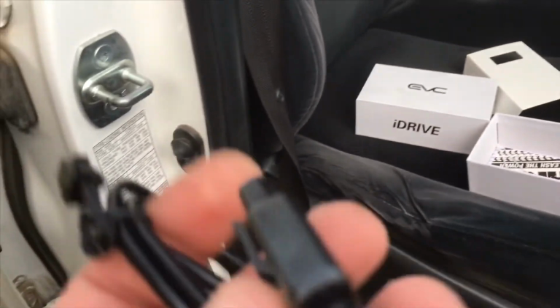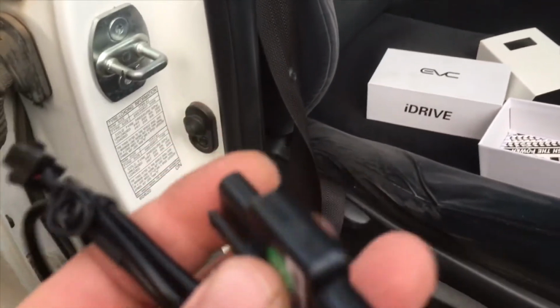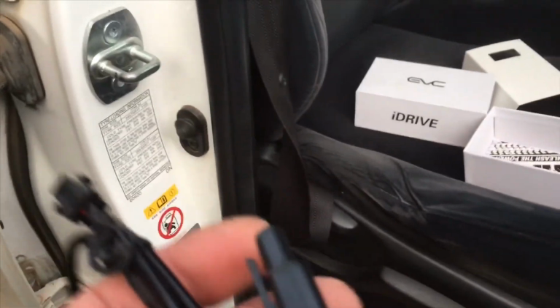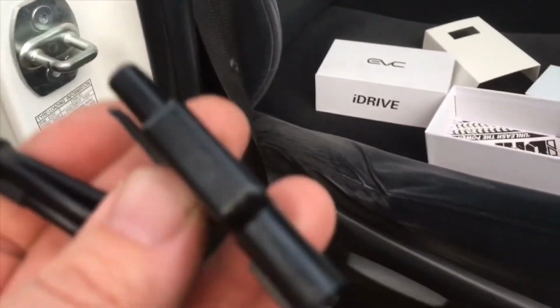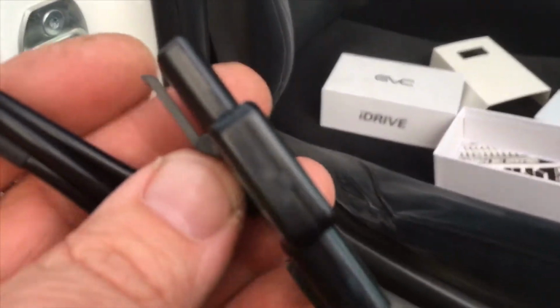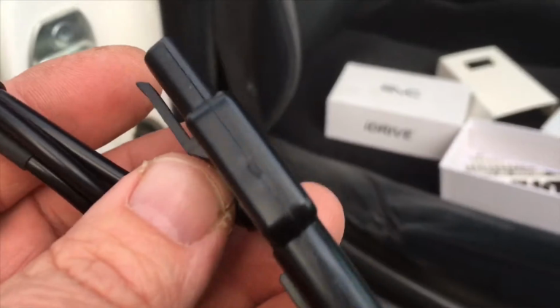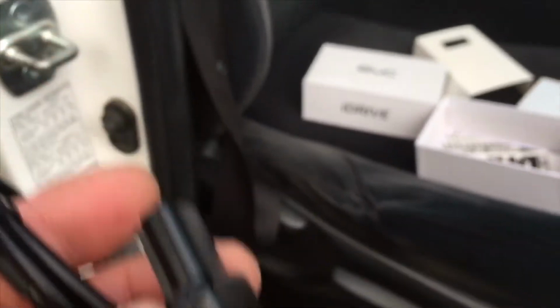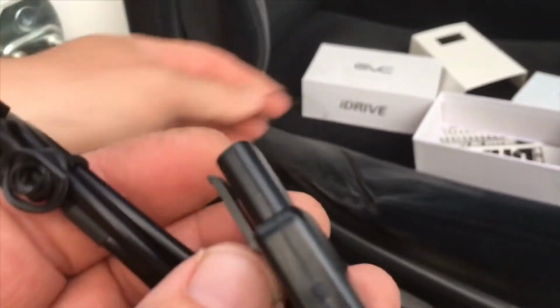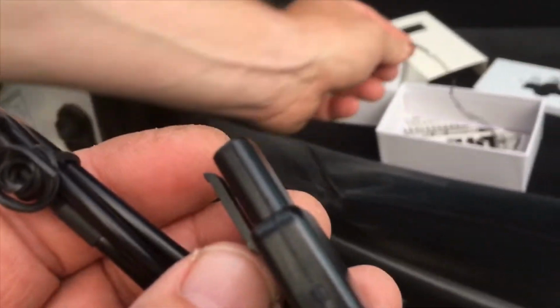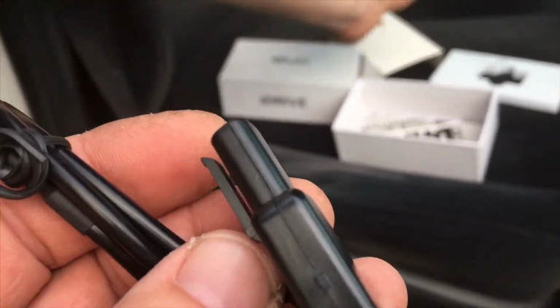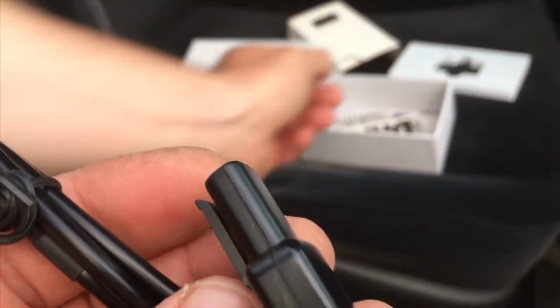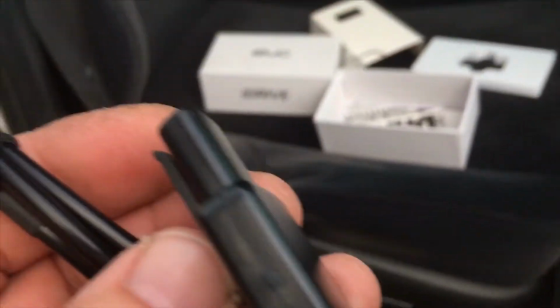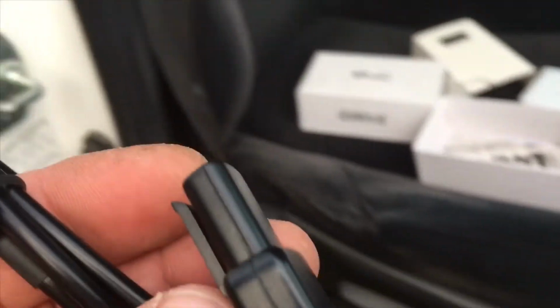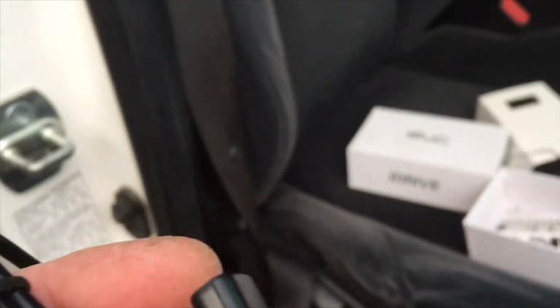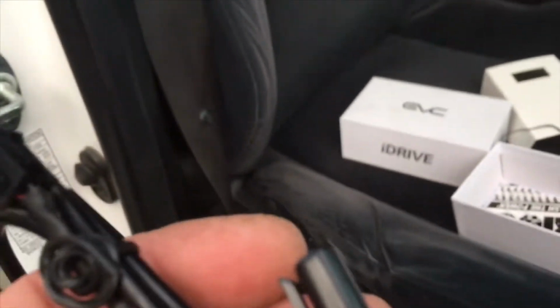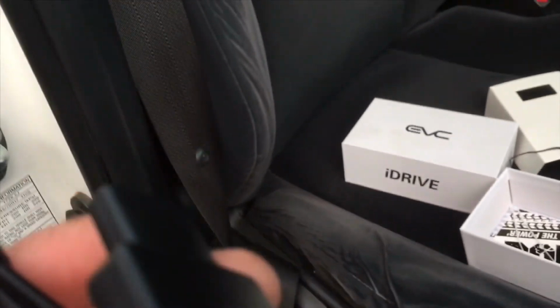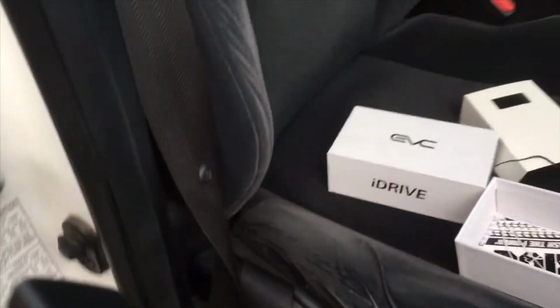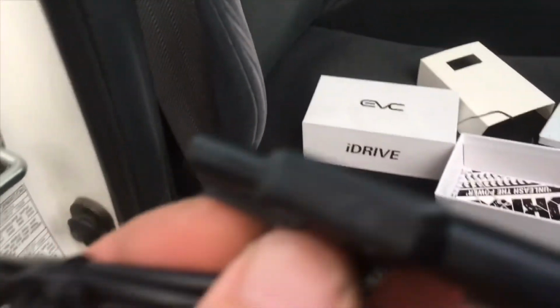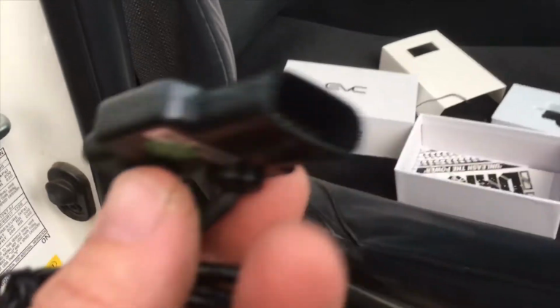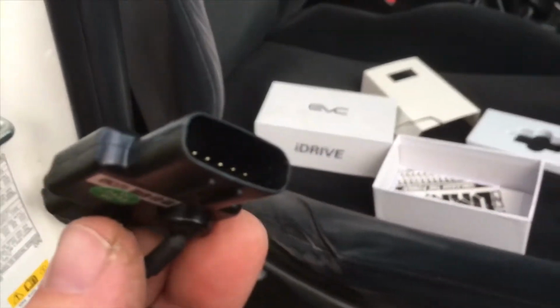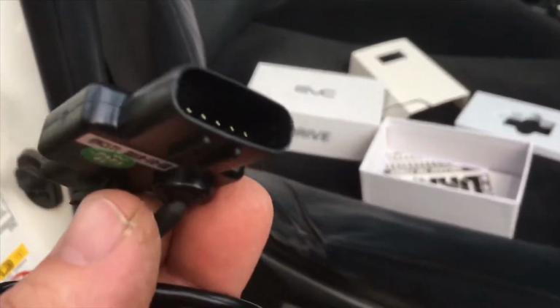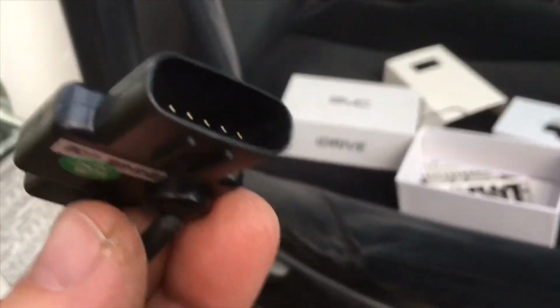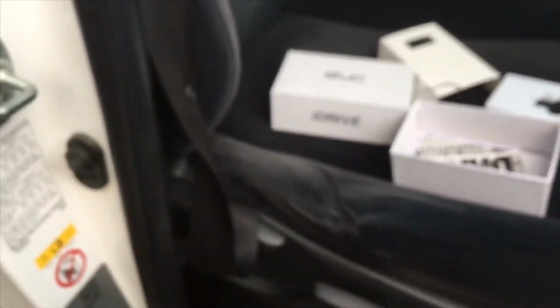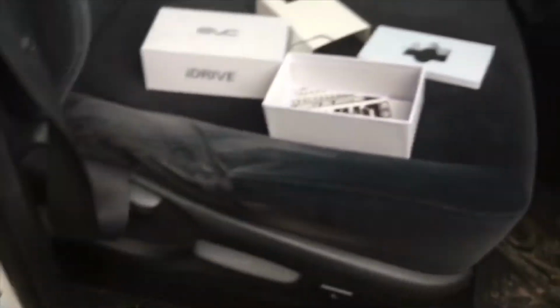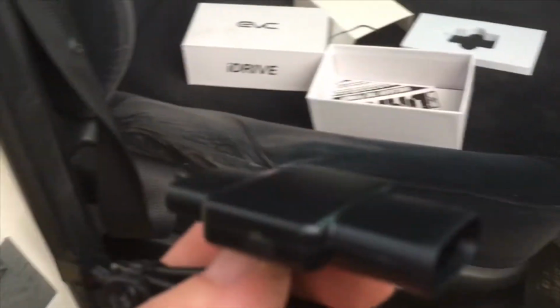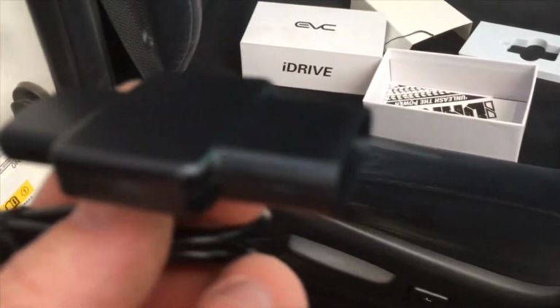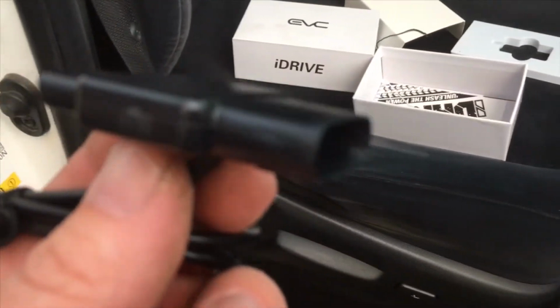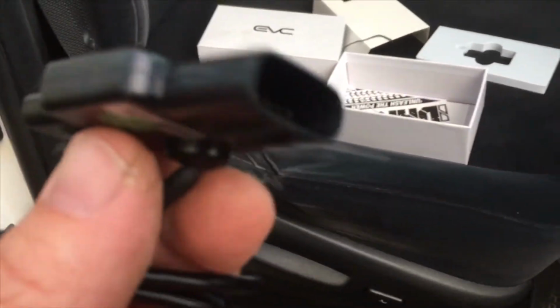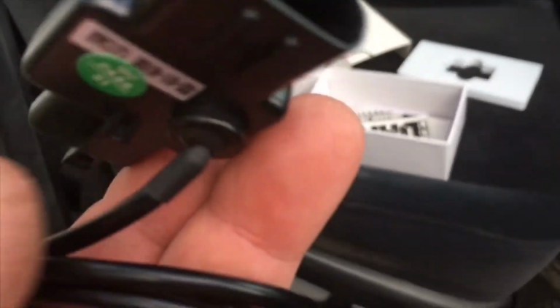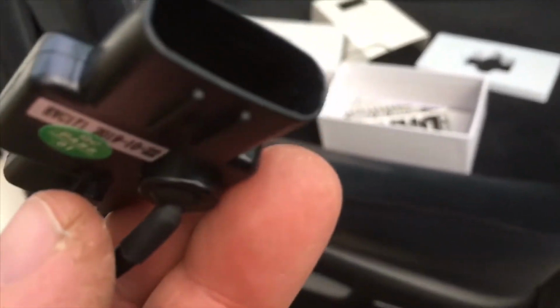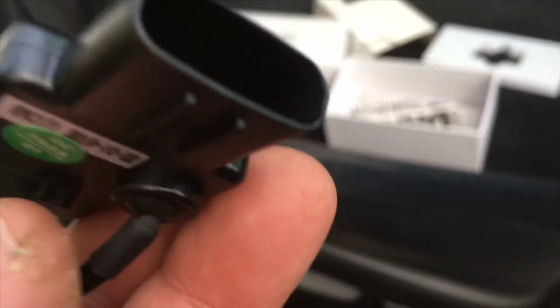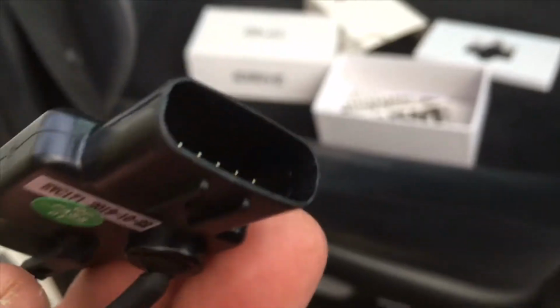So this is a throttle accelerator pedal interface — kind of a piggyback thing. You unplug the plug on the top of the accelerator and connect this unit in between.